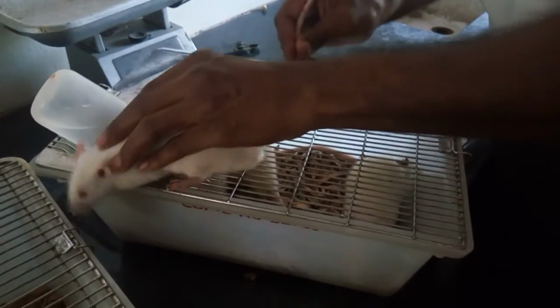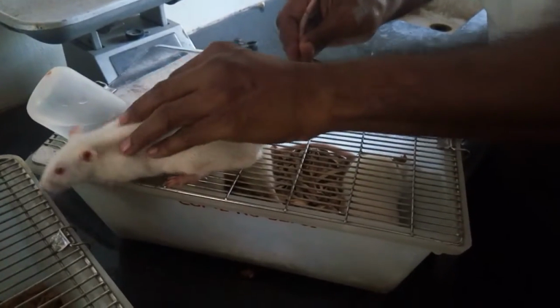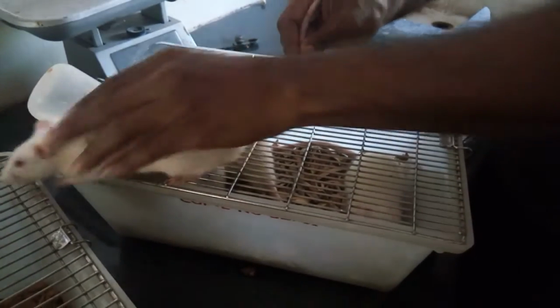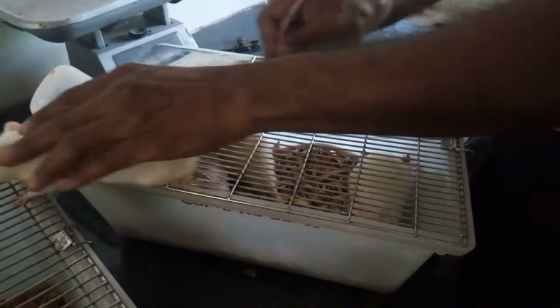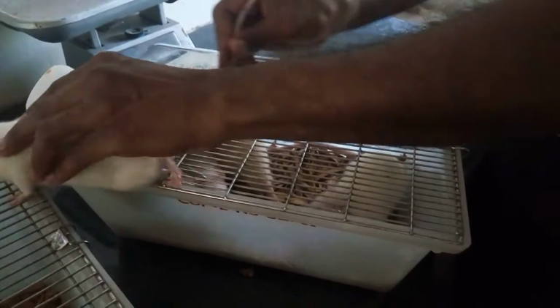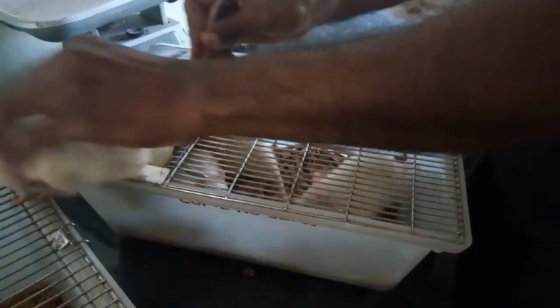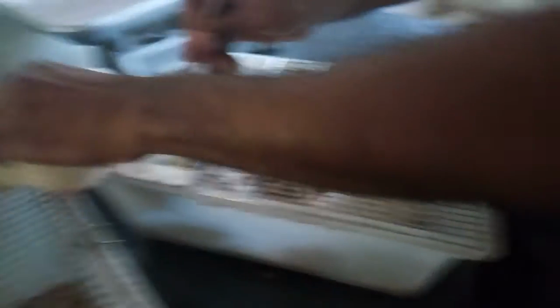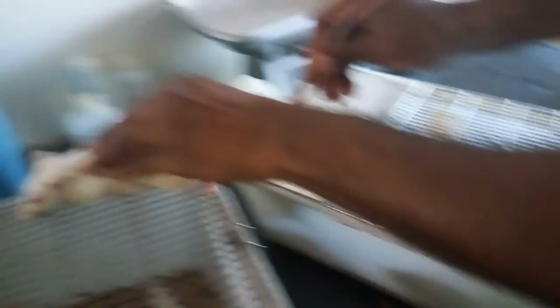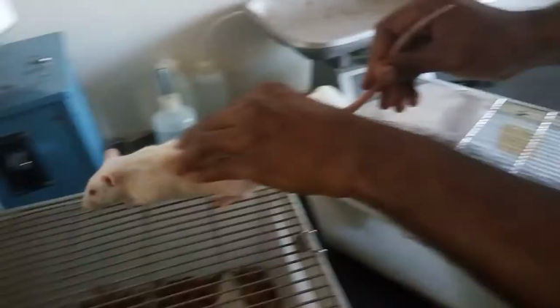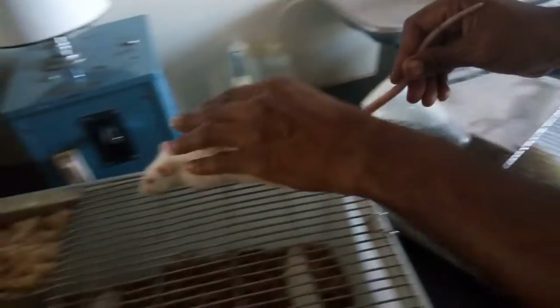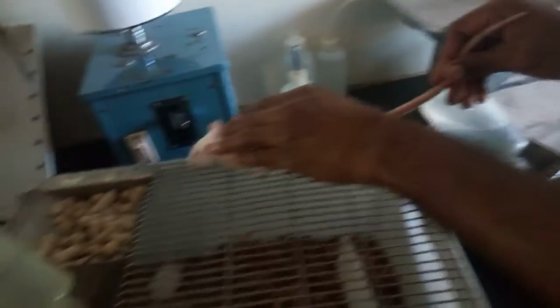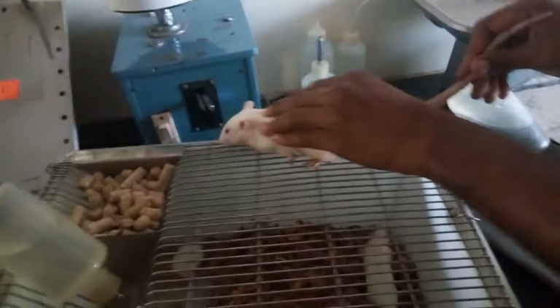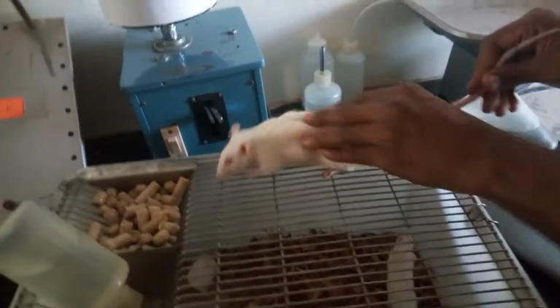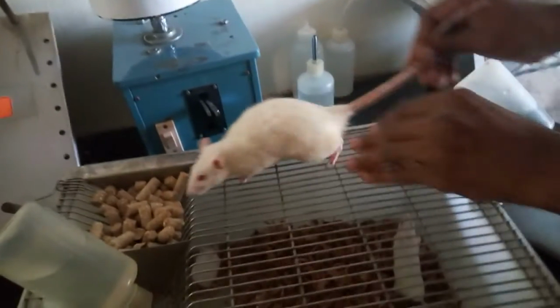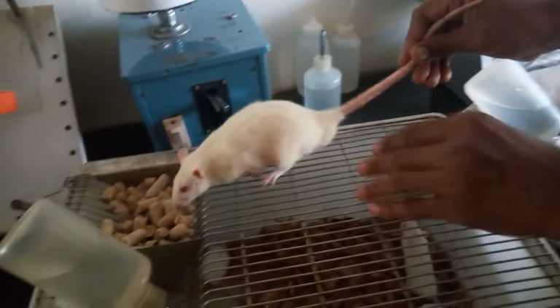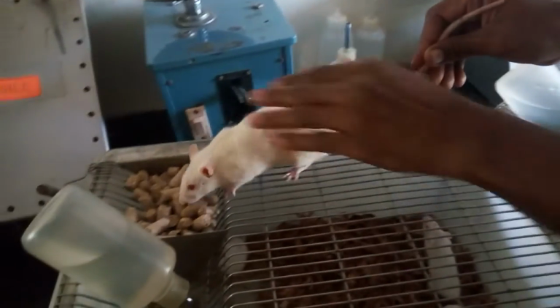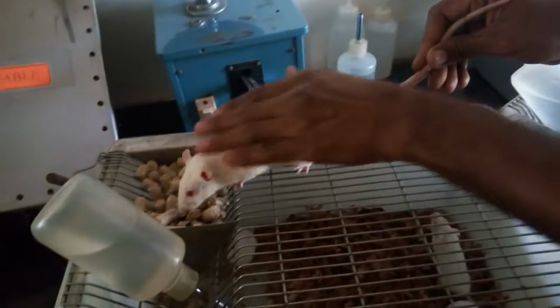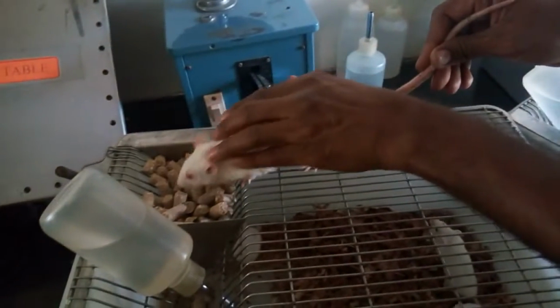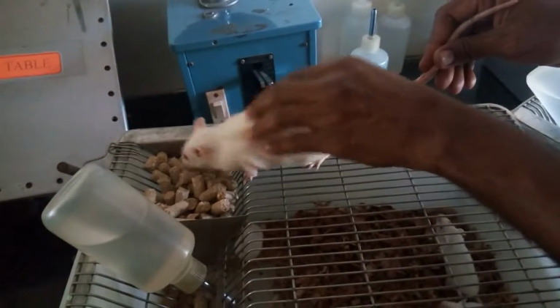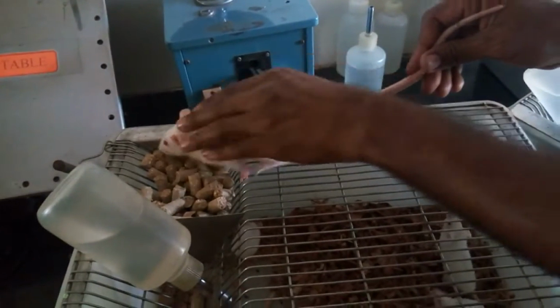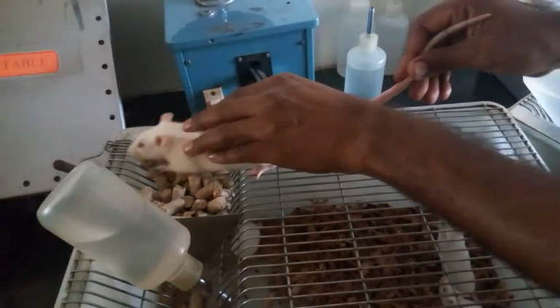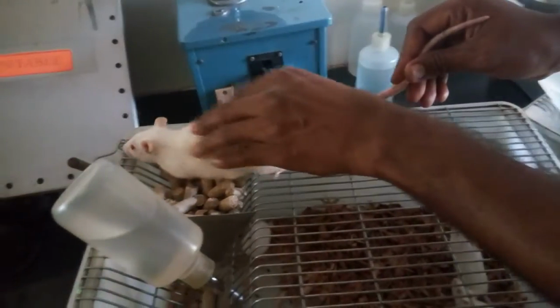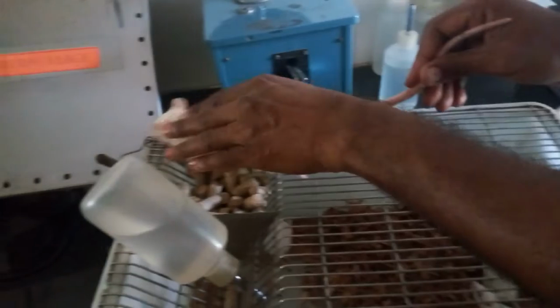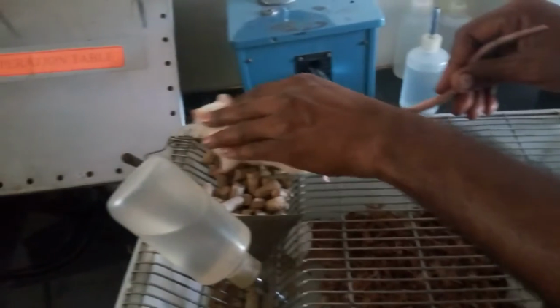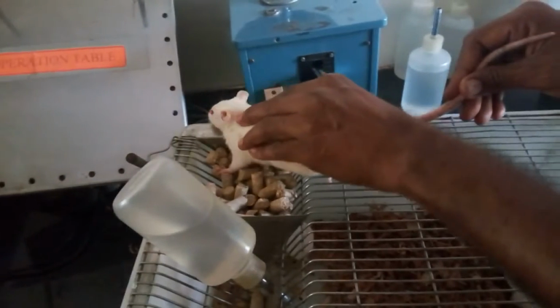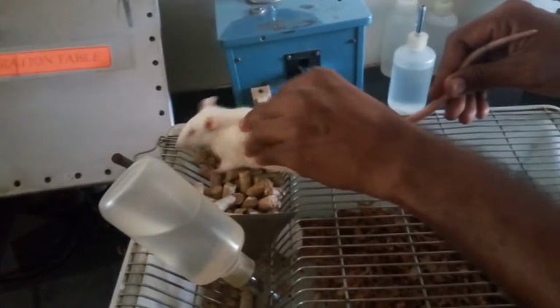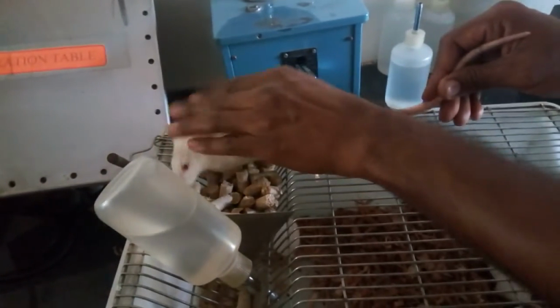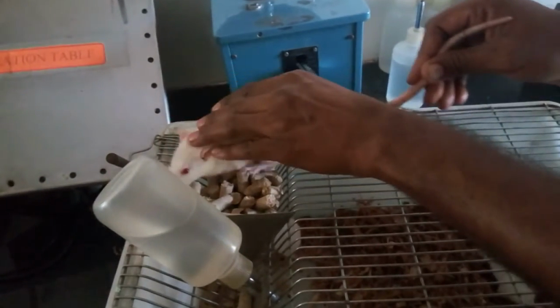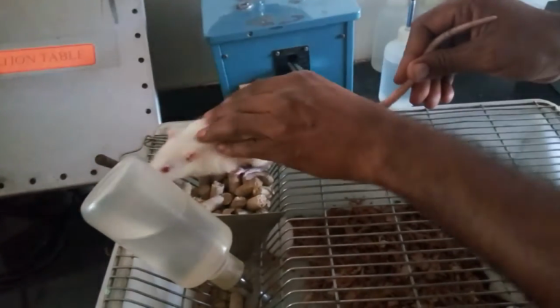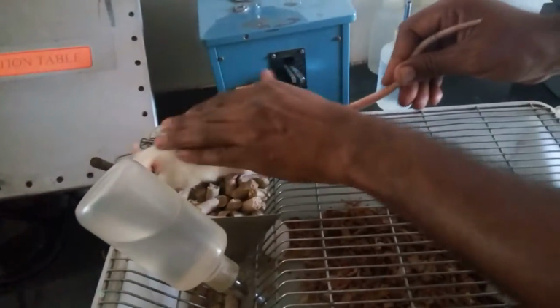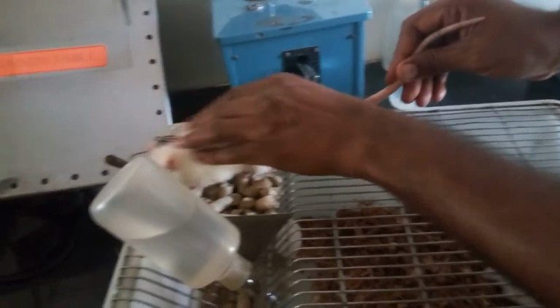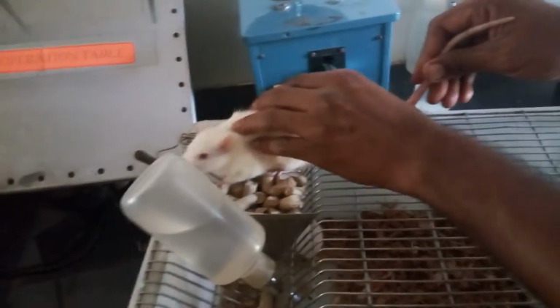These animals are very good if you handle them with care, but they are also very dangerous. You can see they are finding prey, finding food.